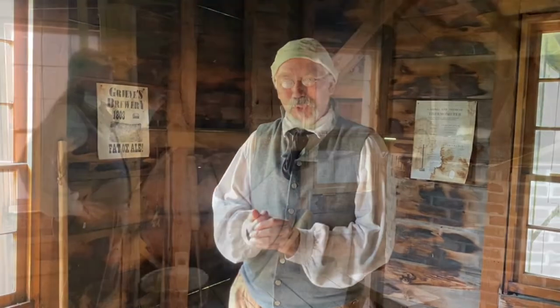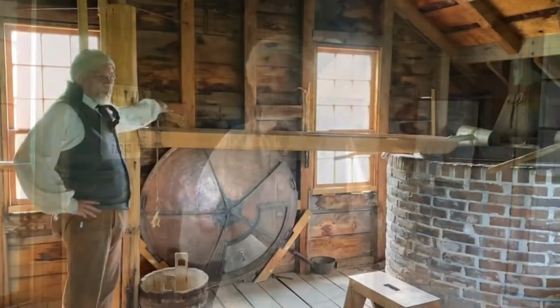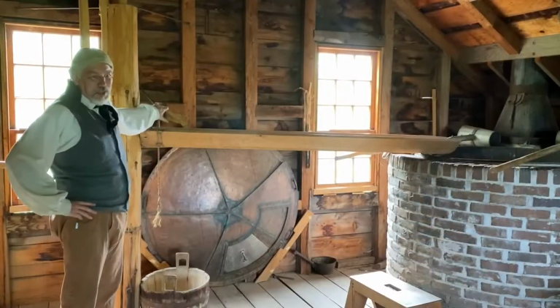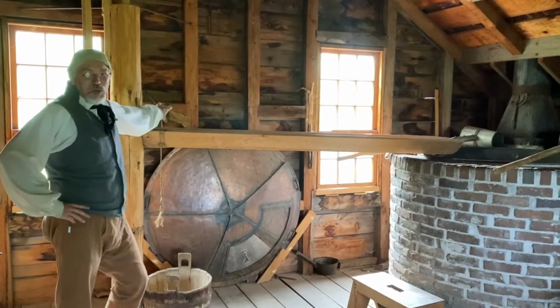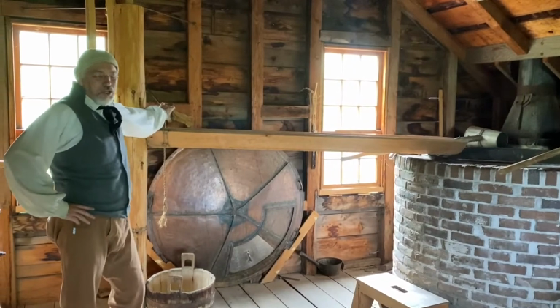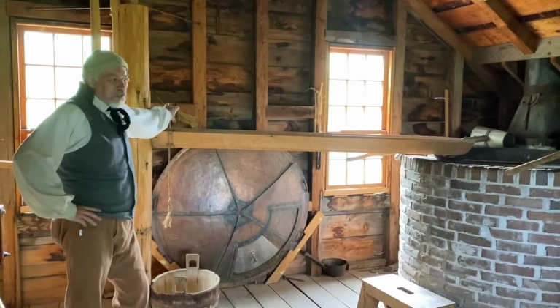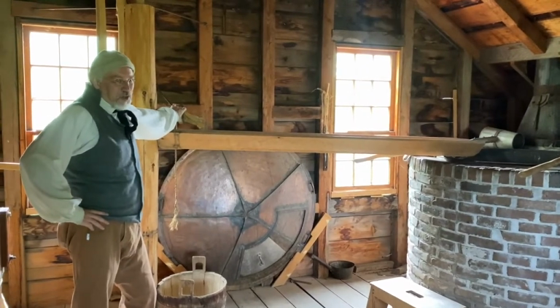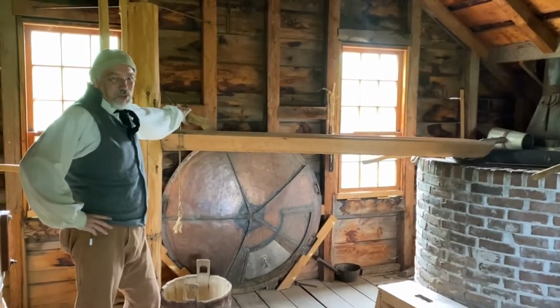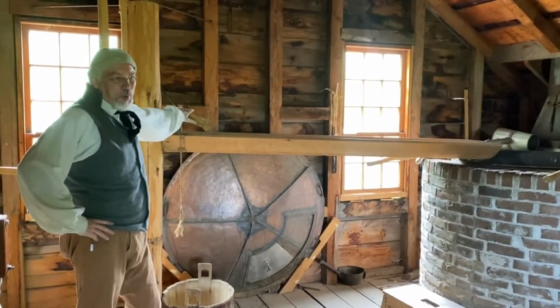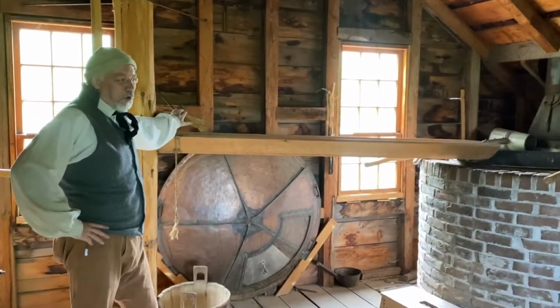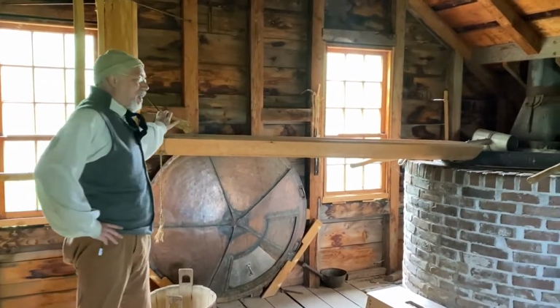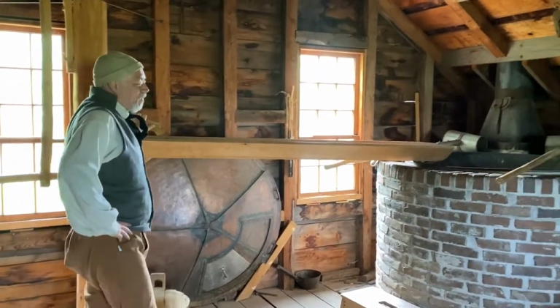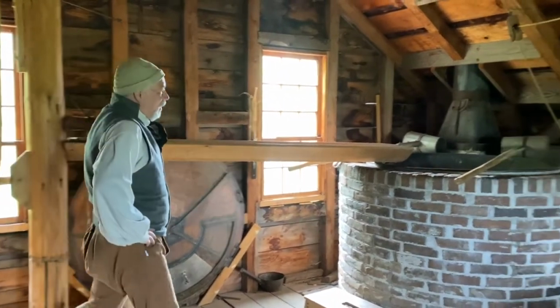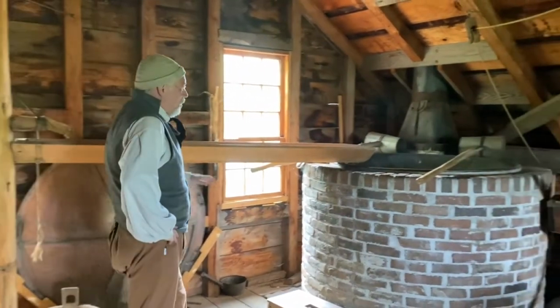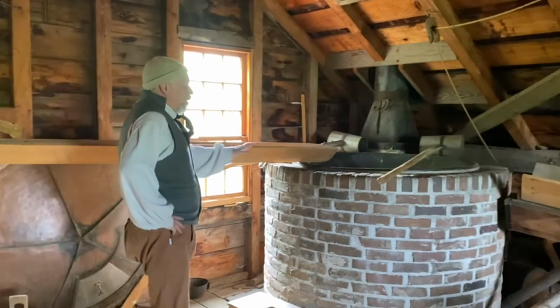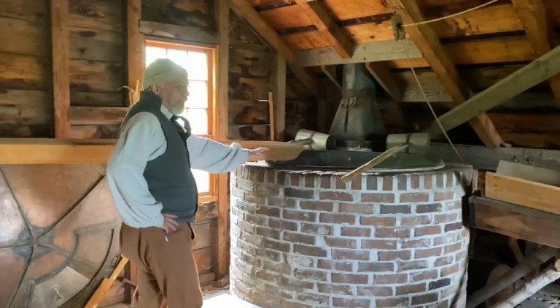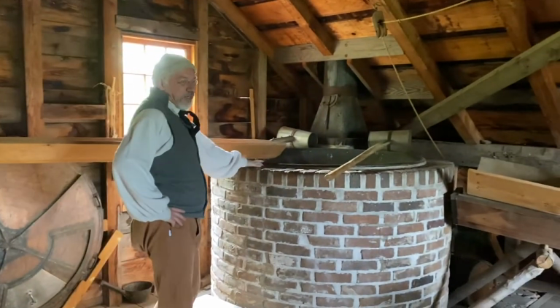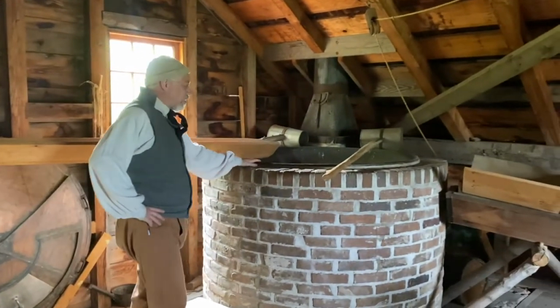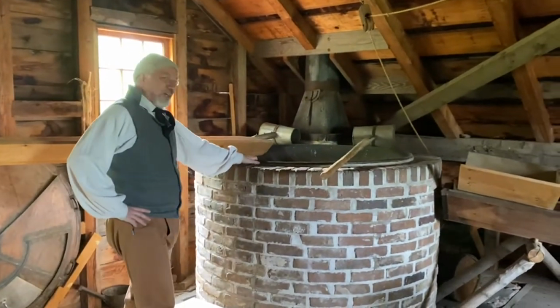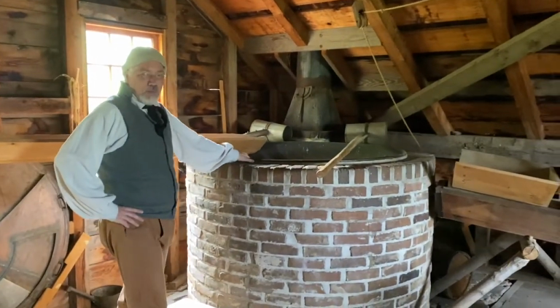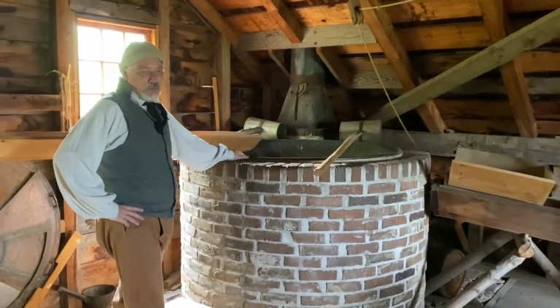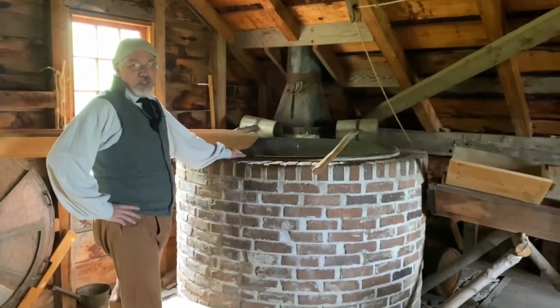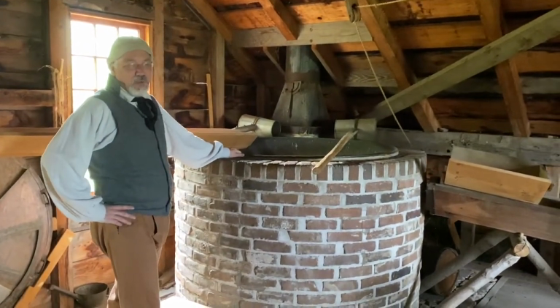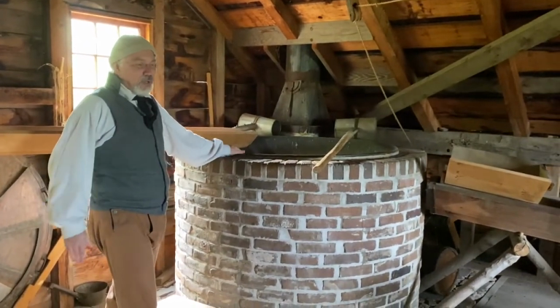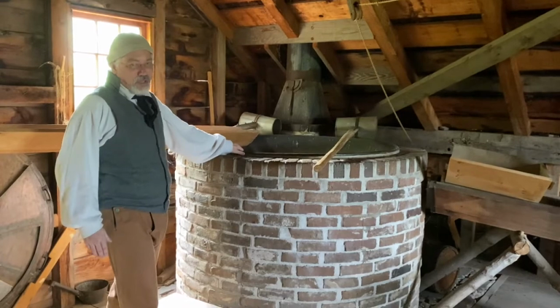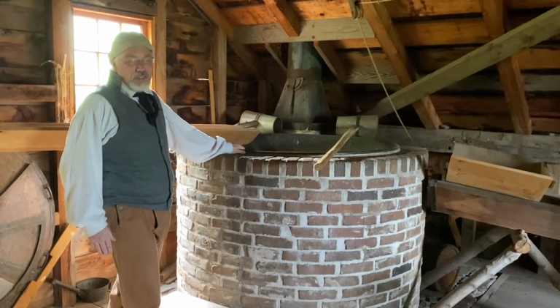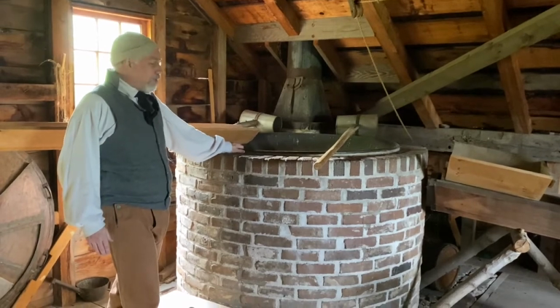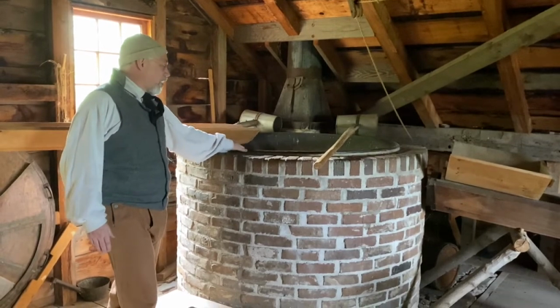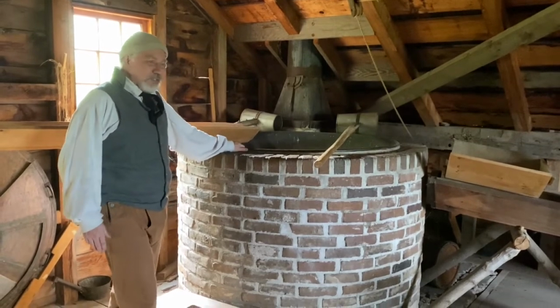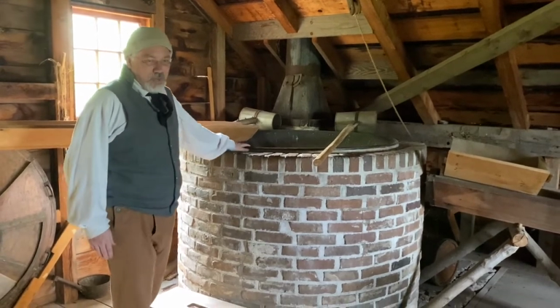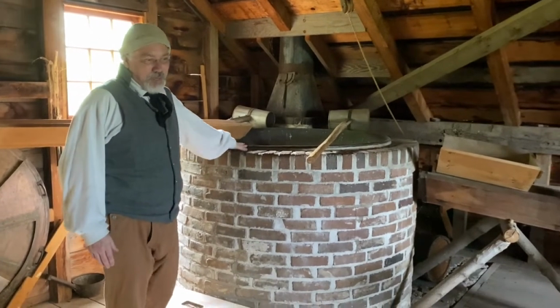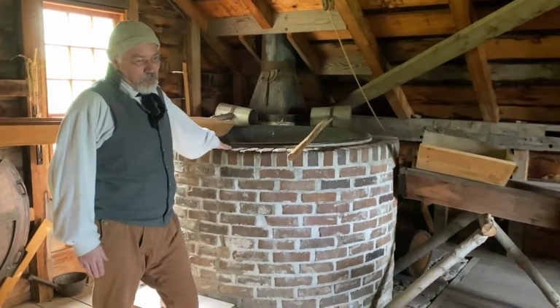Here in Greaves Brewery, this is where we start. This is our water source, which we pump water out of the basement. It goes into our brewing kettle over here. This brewing kettle comes to us from the Genesee Brewery and will hold about 300 gallons of water. So that's the first ingredient in beer — water.